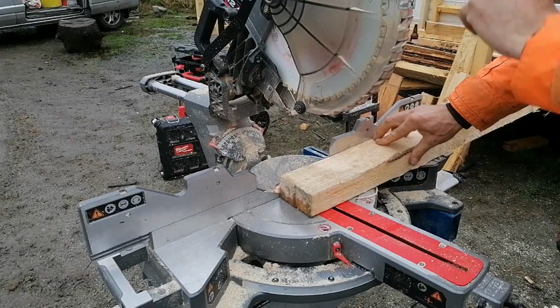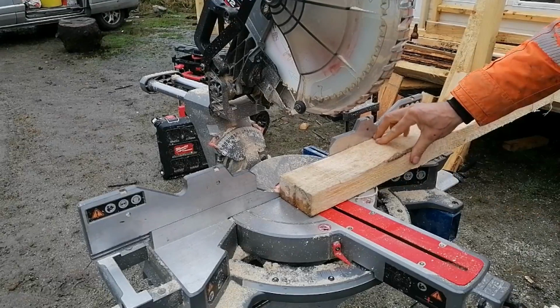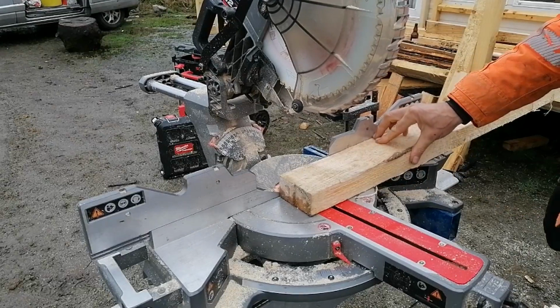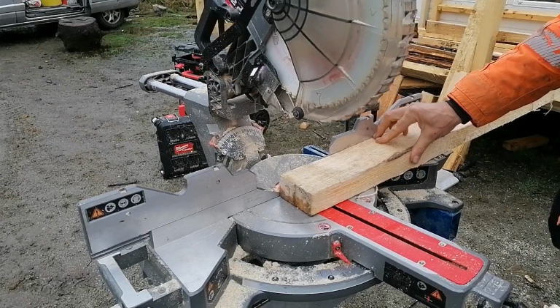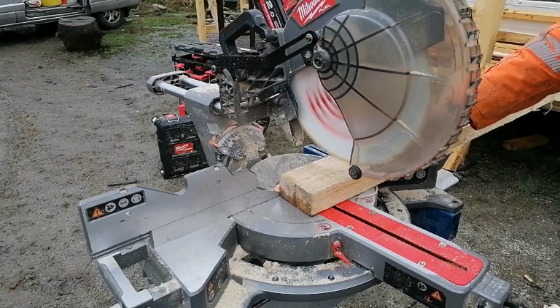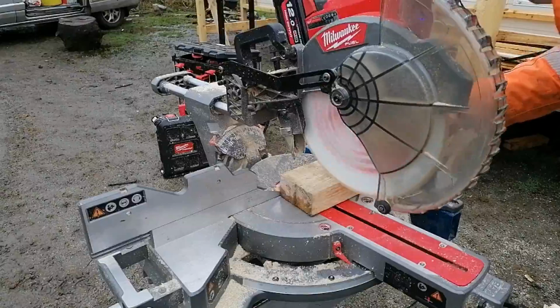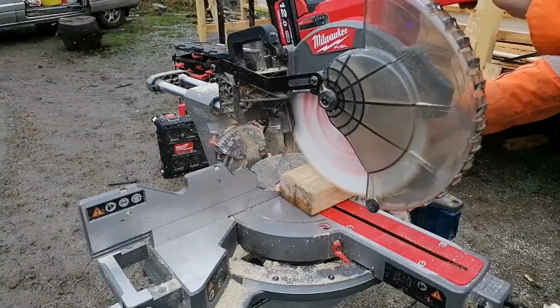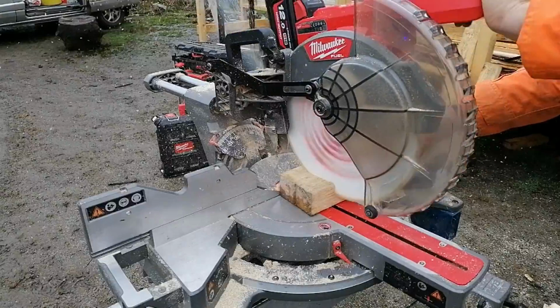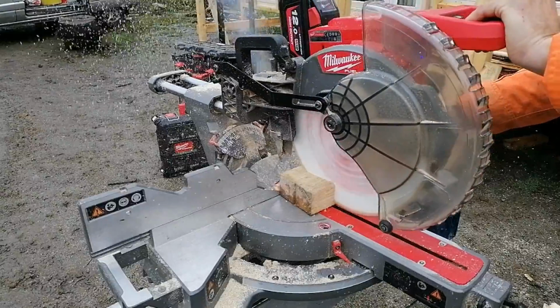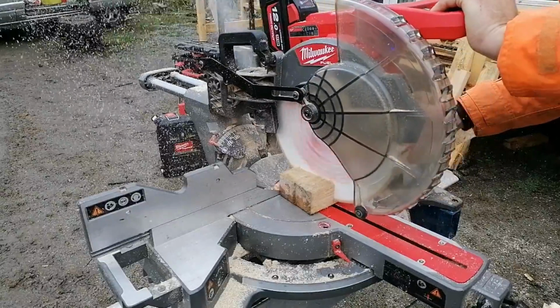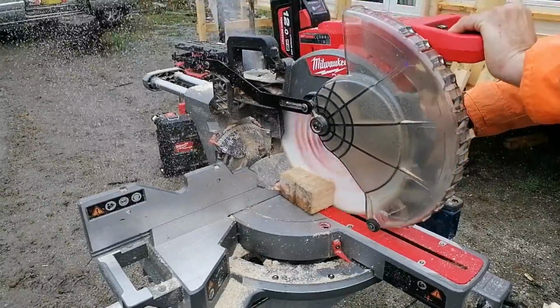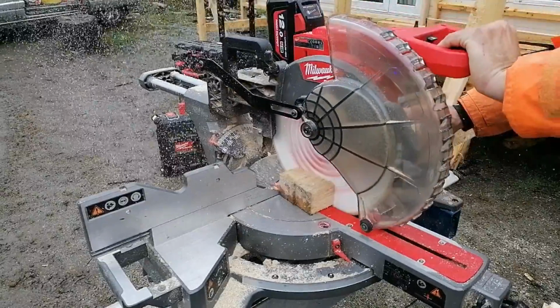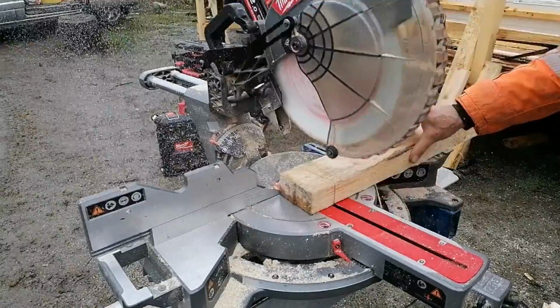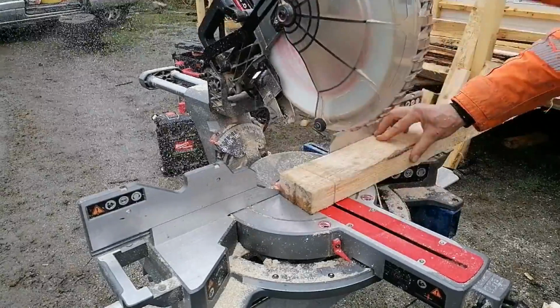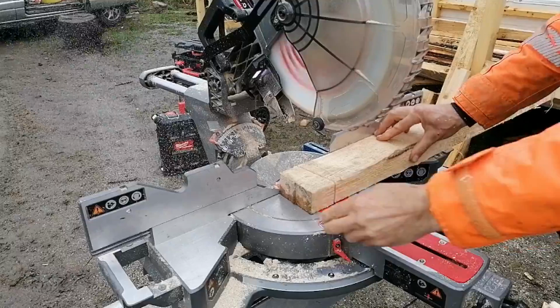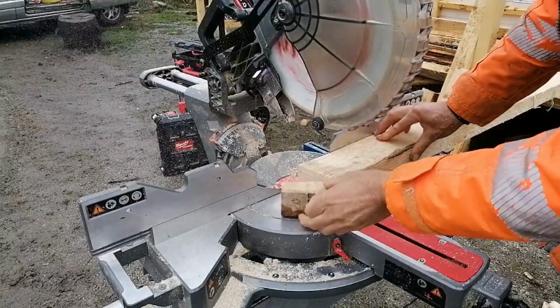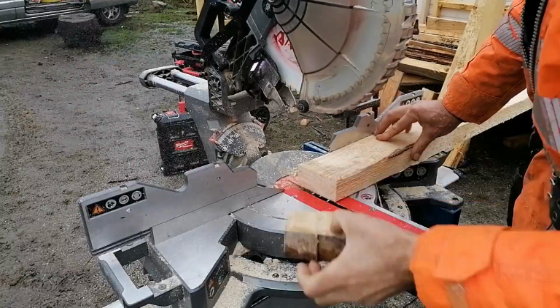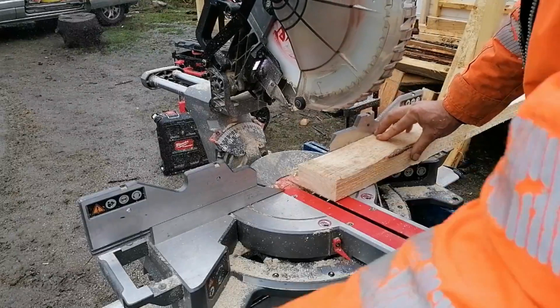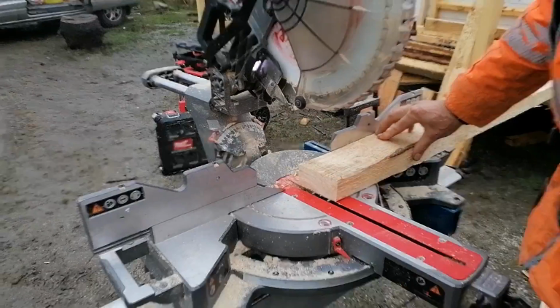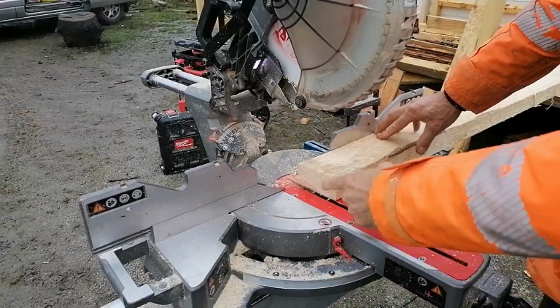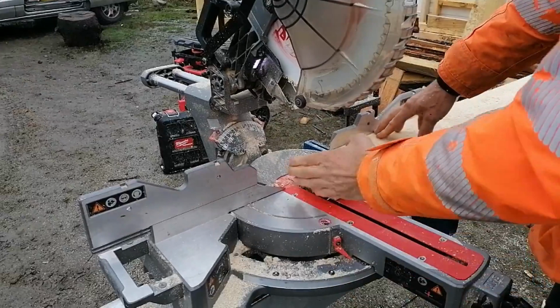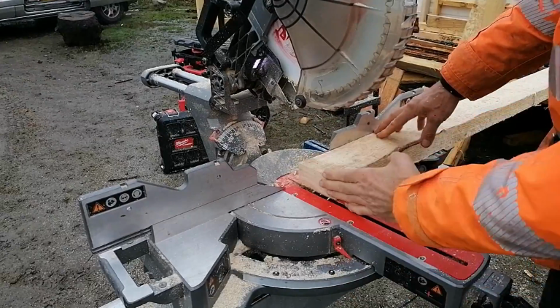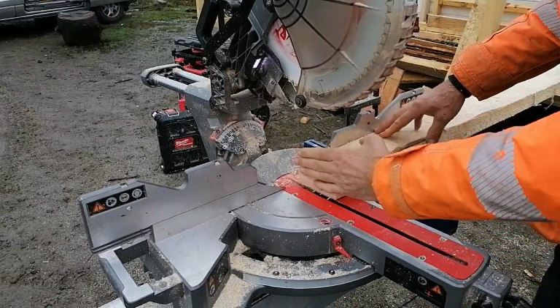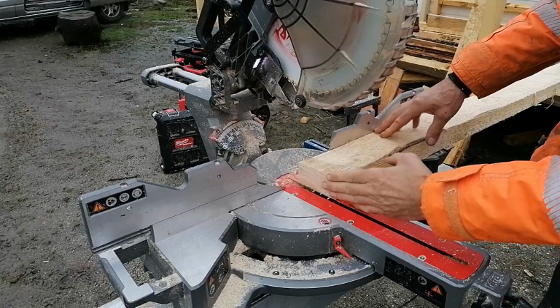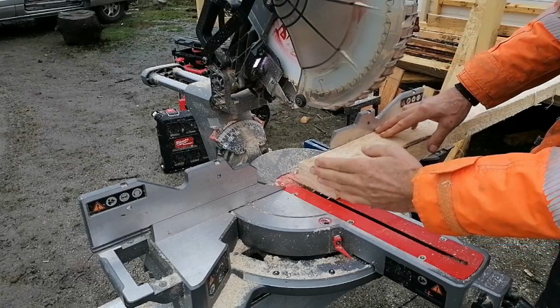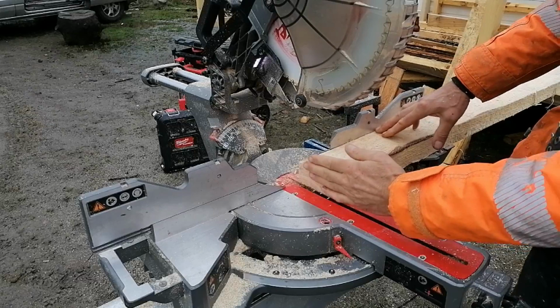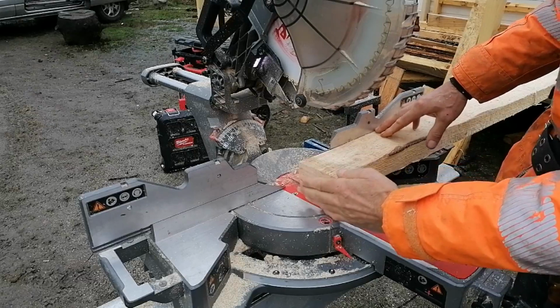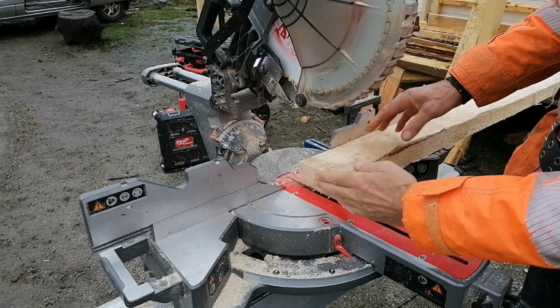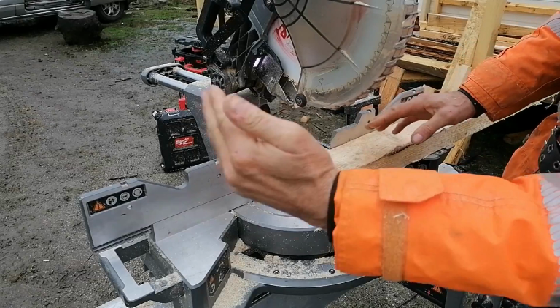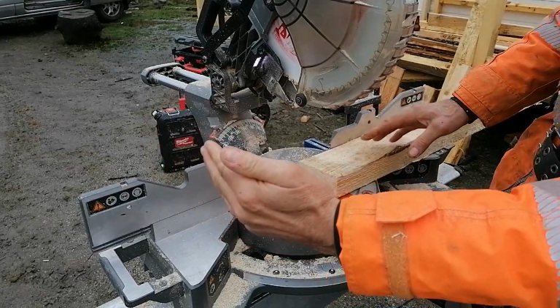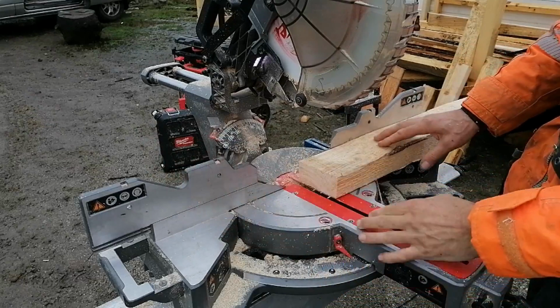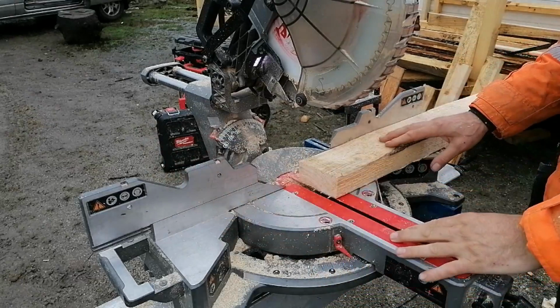That's what's known as the plumb cut — that's the six degrees — and that will be the cut that goes to the center of the roof.